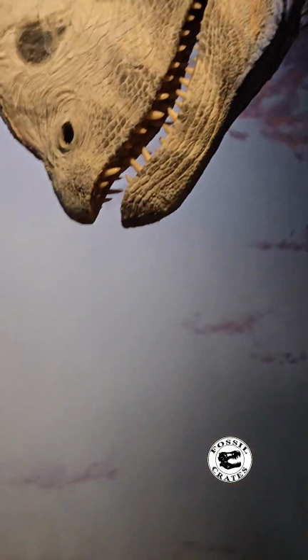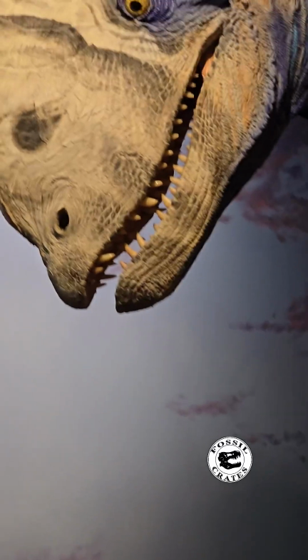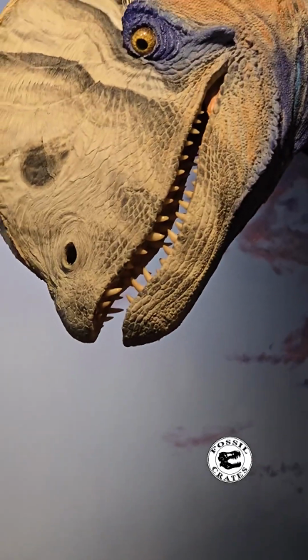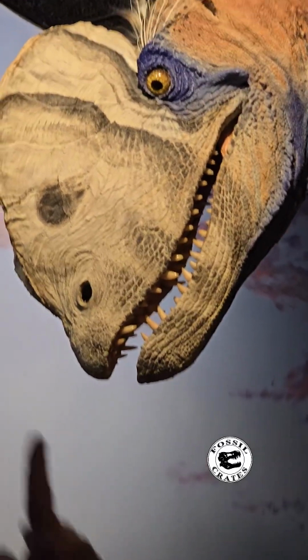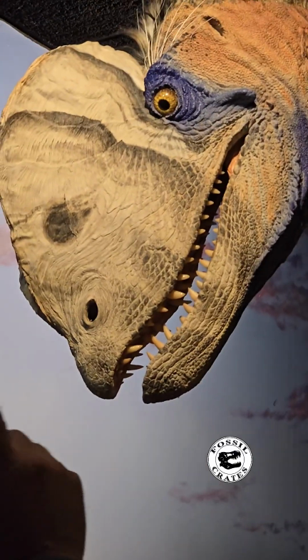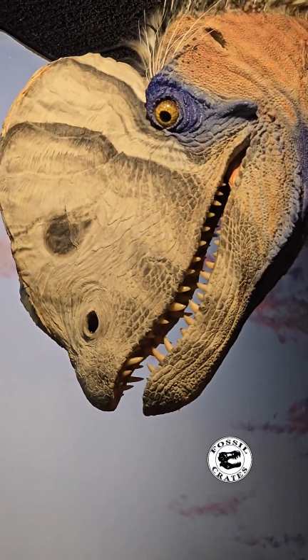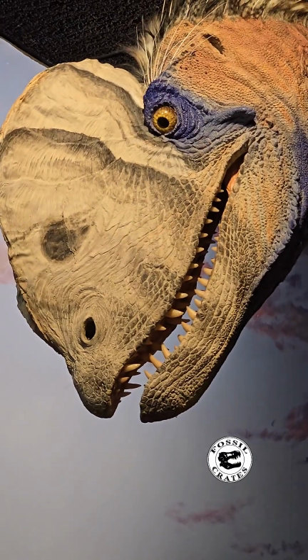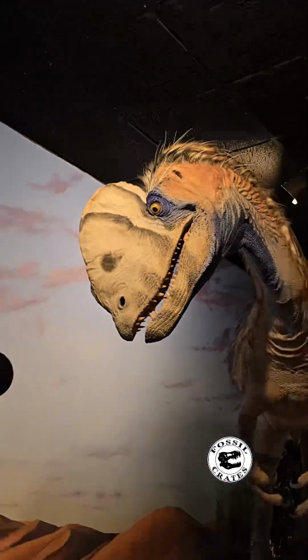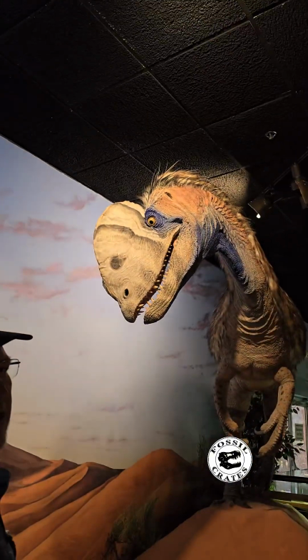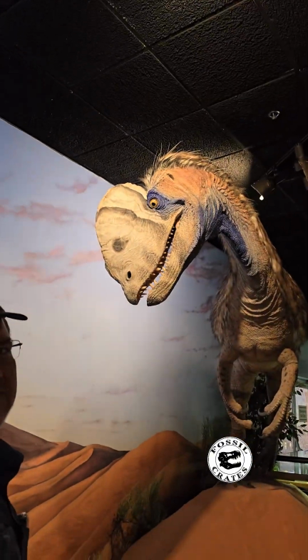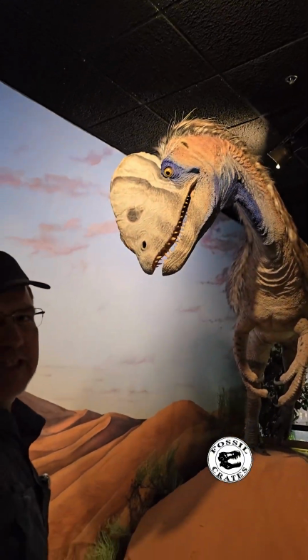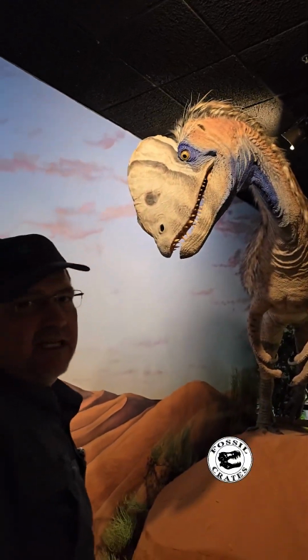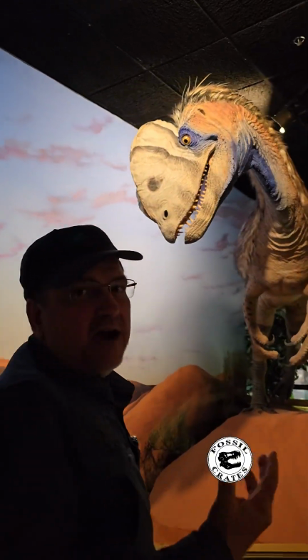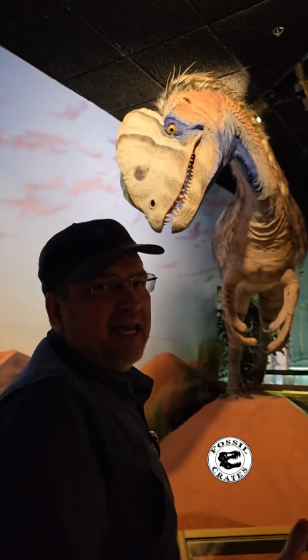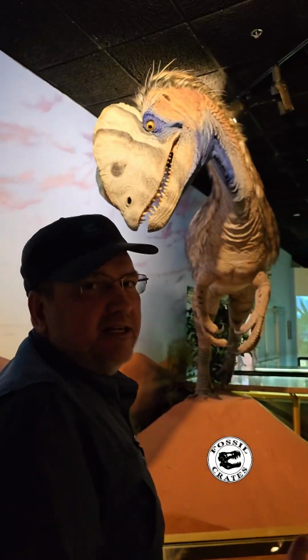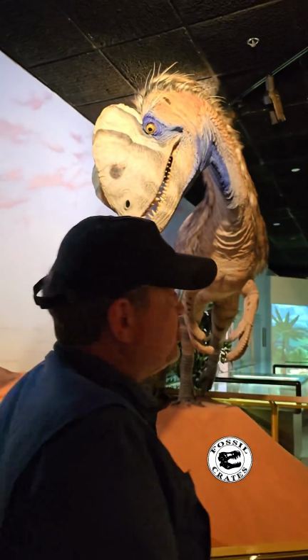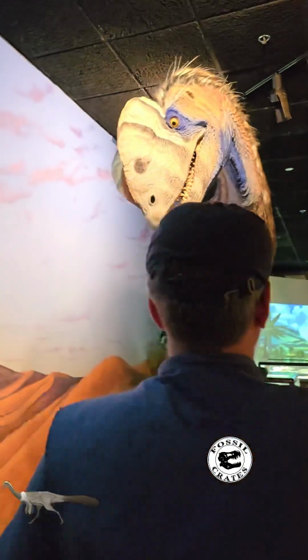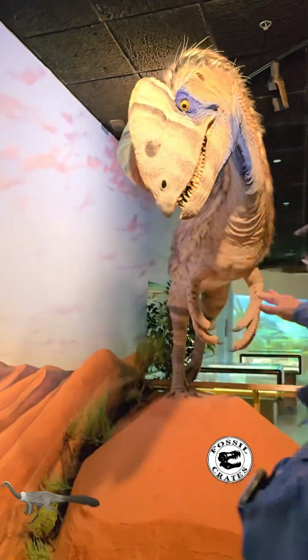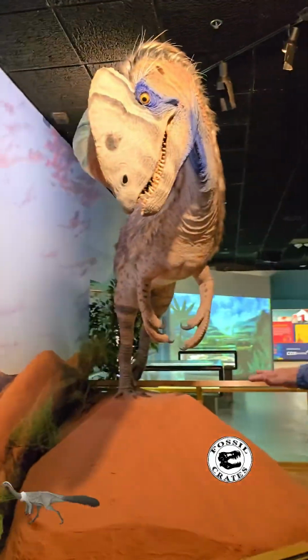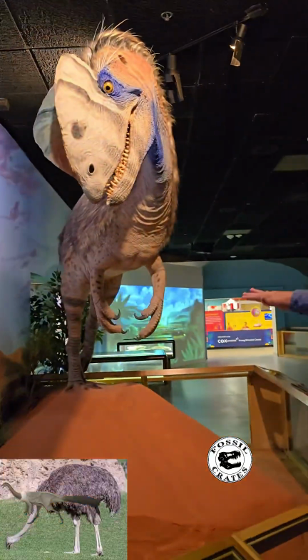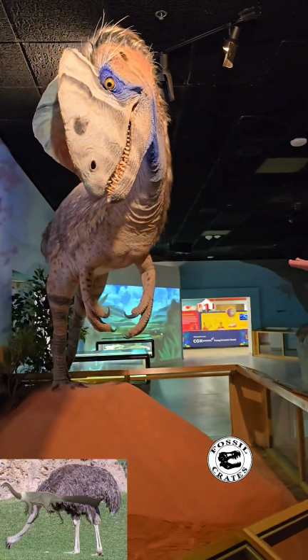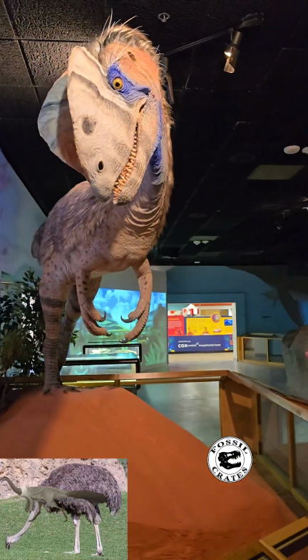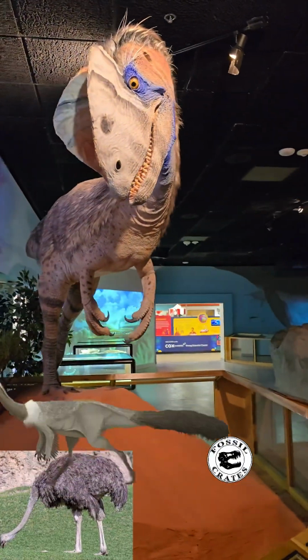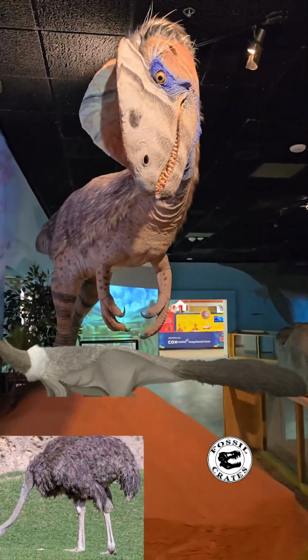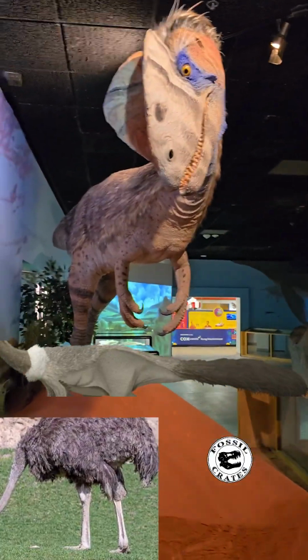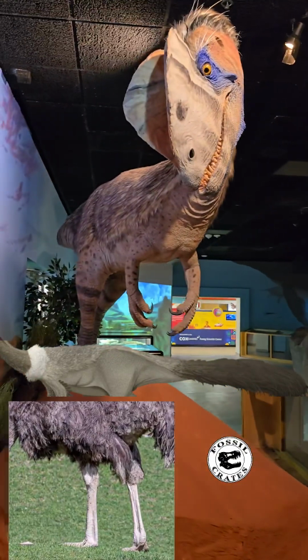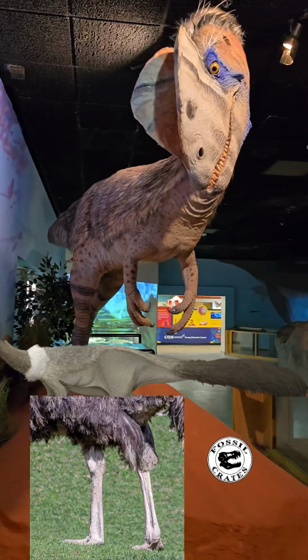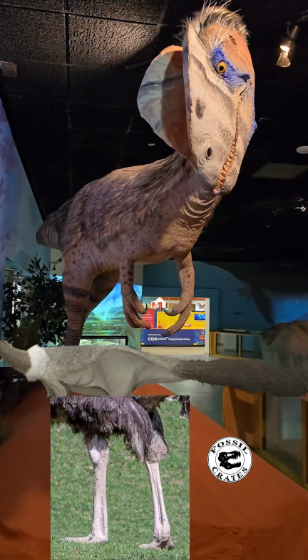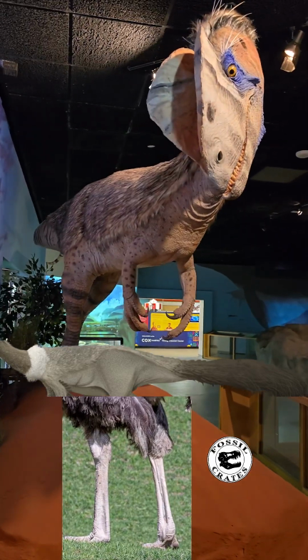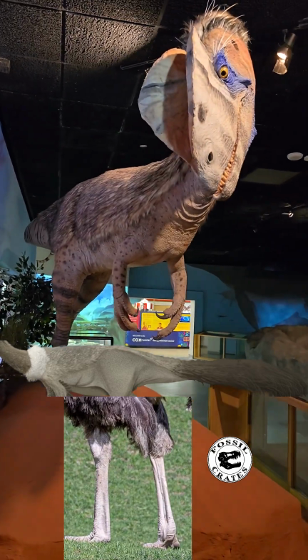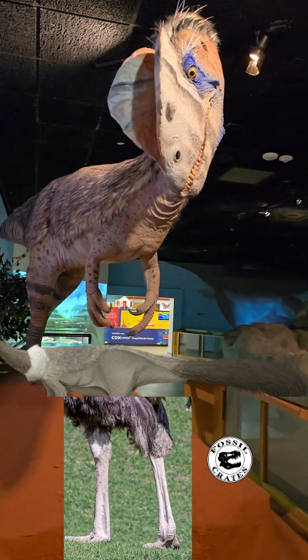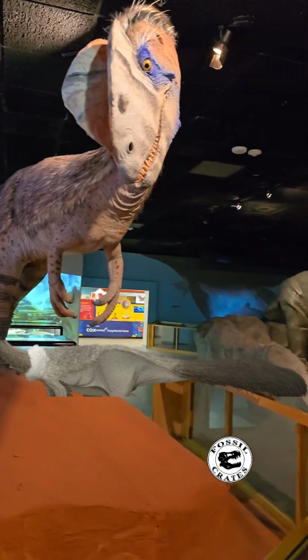We know what happened in some Tyrannosaurus. He put it across the top. And we have some specimens out of Canada that show the similar ostrich-style naked legs with downy fur on top — by that, I mean feathers.